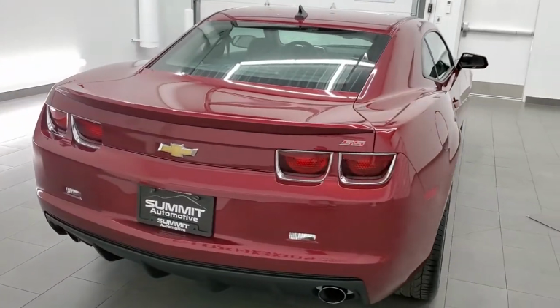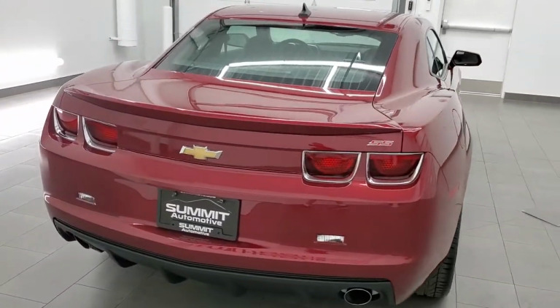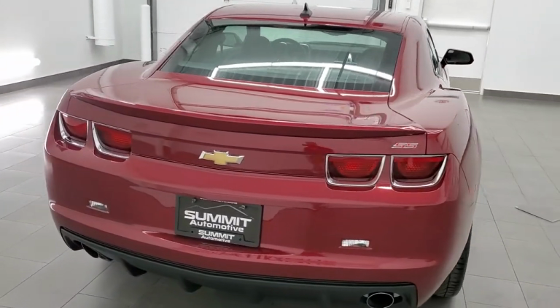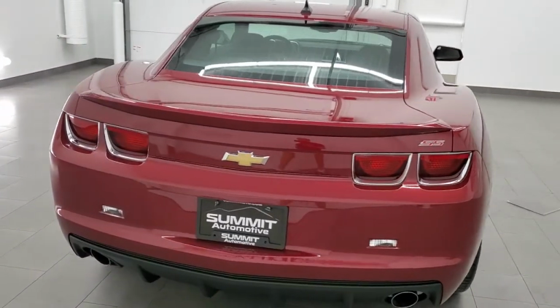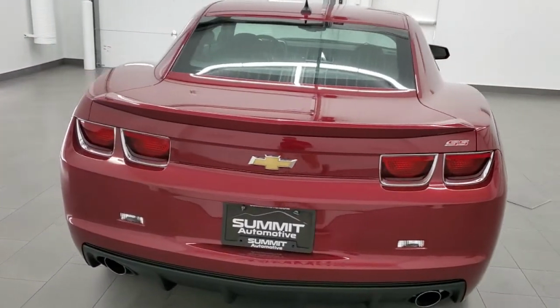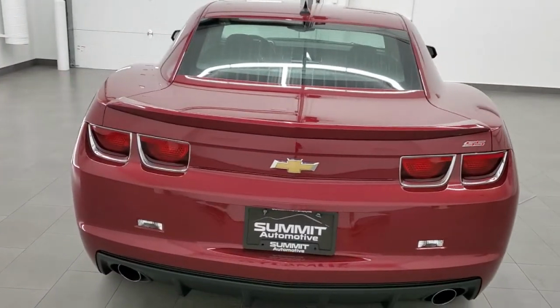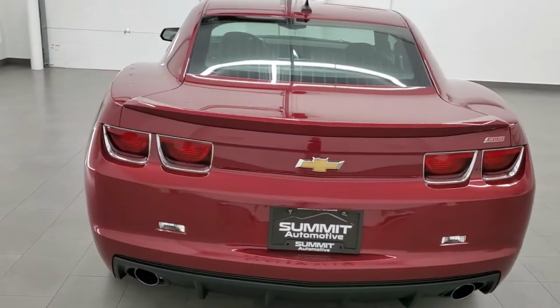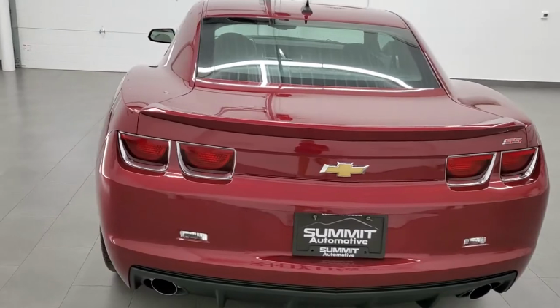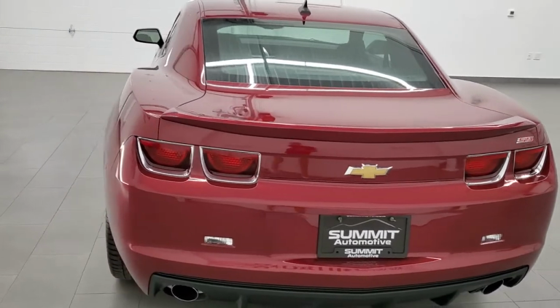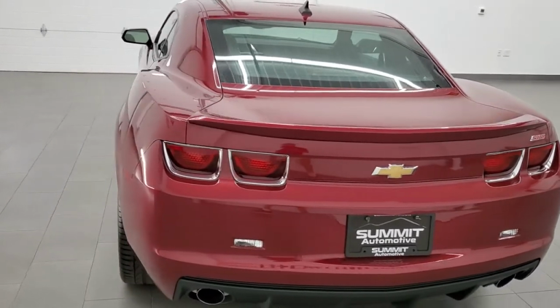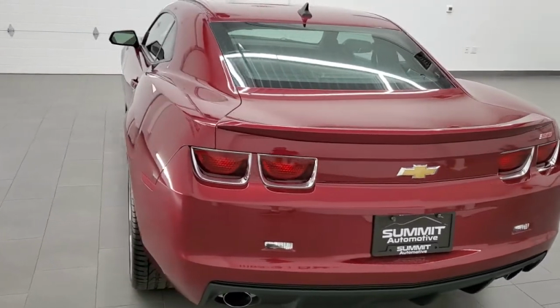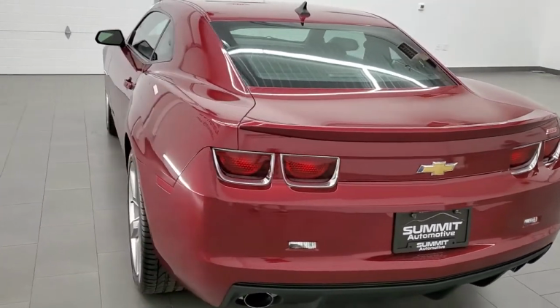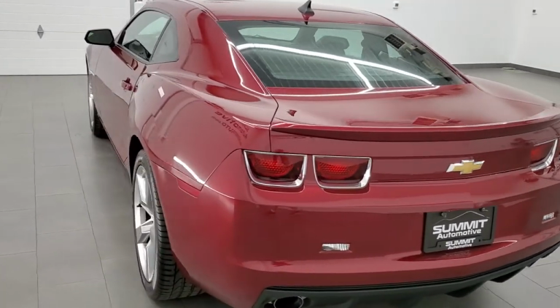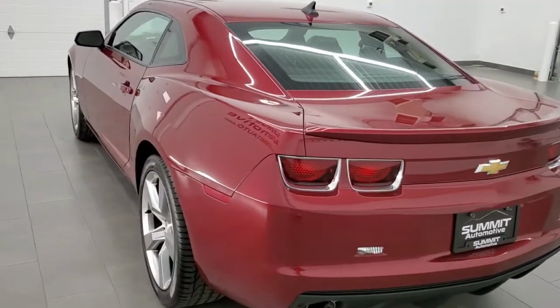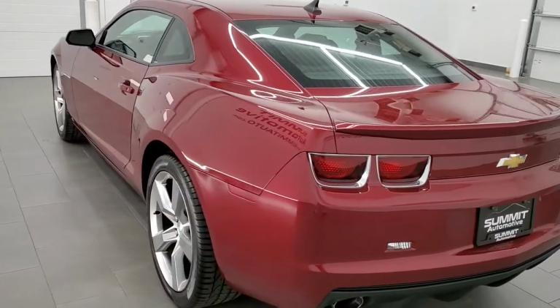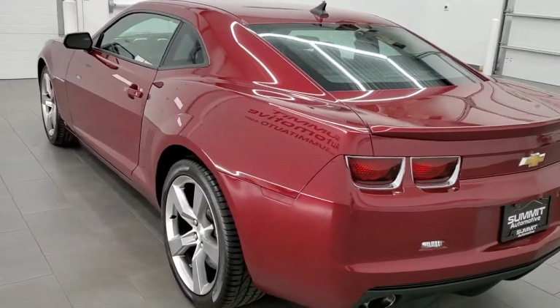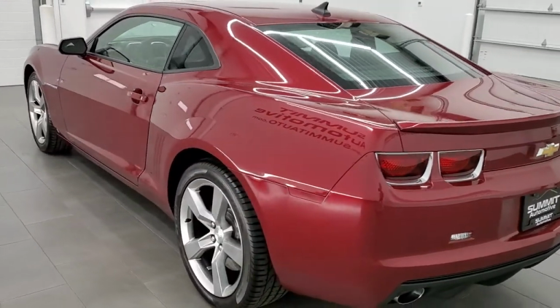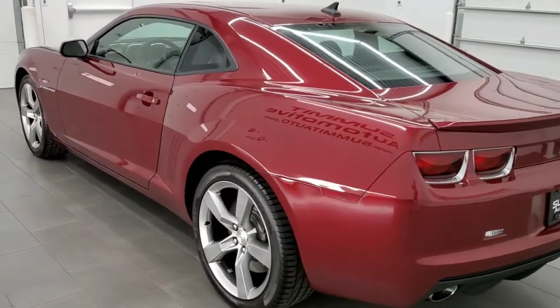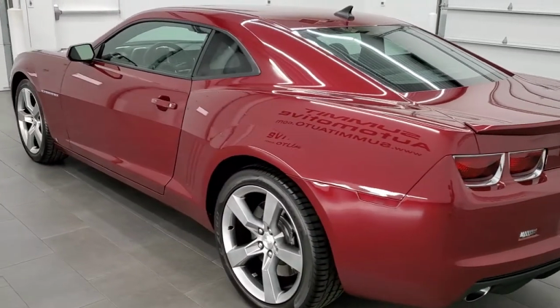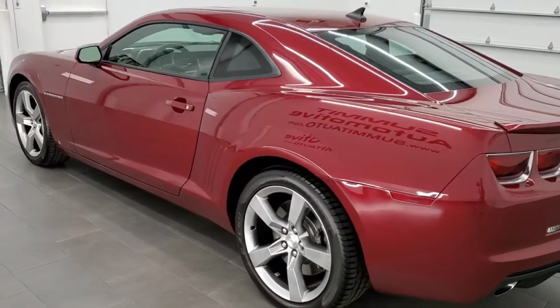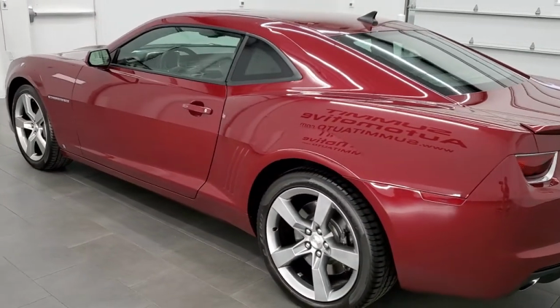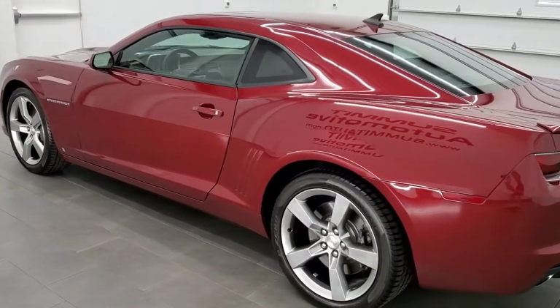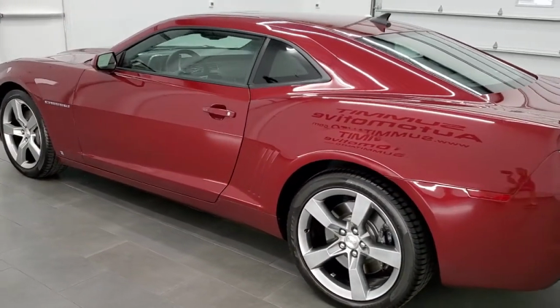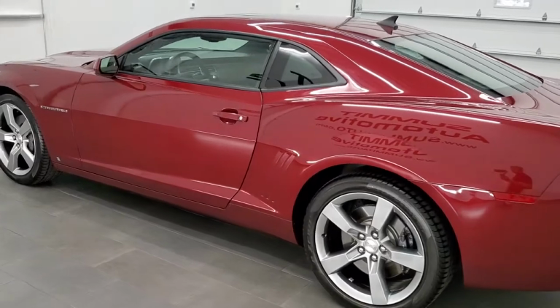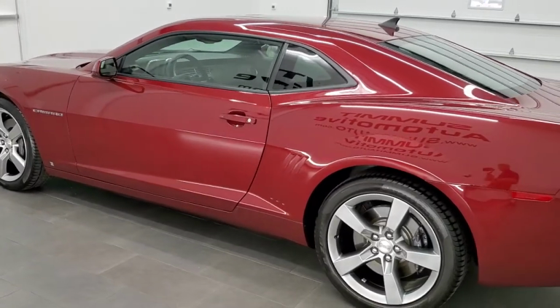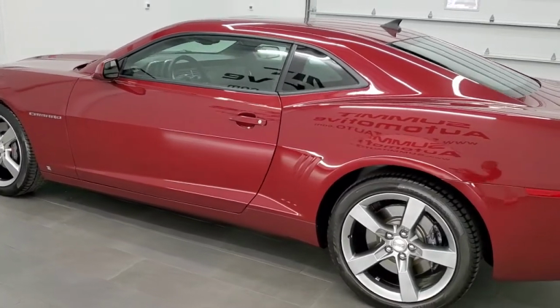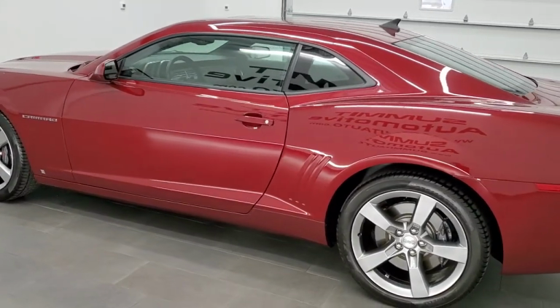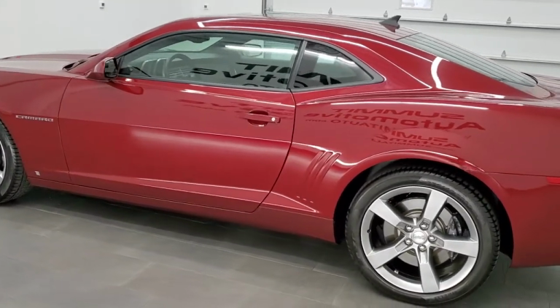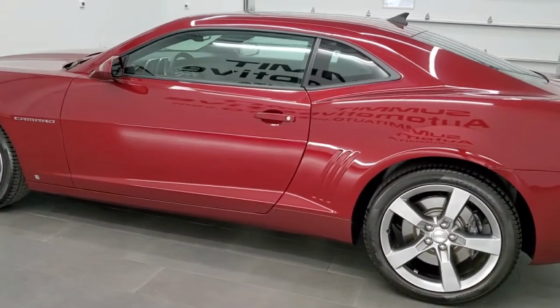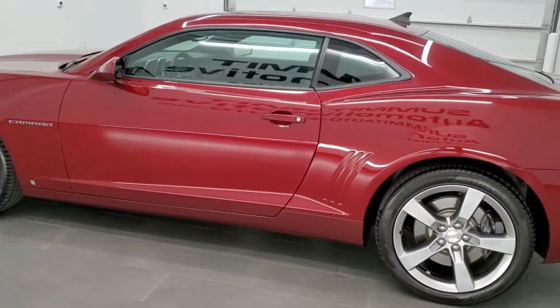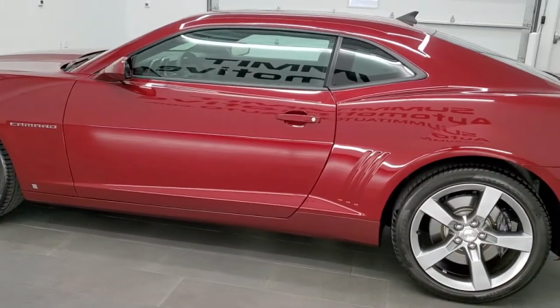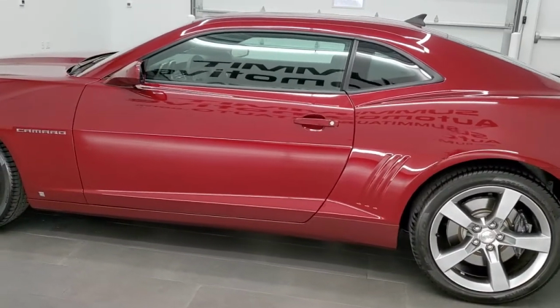This 2010 Chevy Camaro has the 6.2 liter V8 engine, which pumps out 400 horsepower when combined with the automatic transmission.